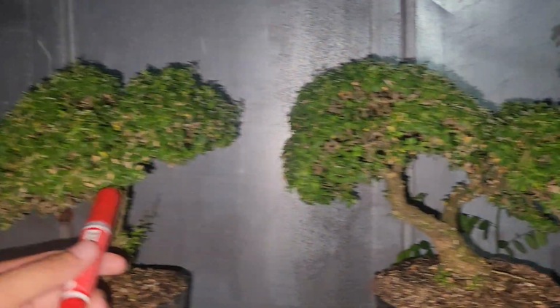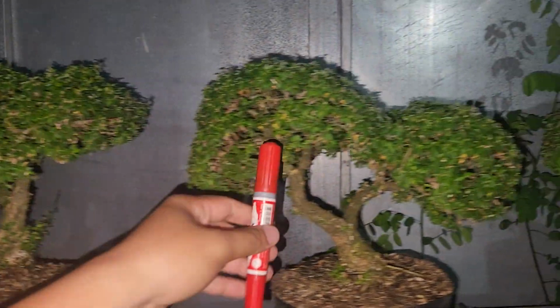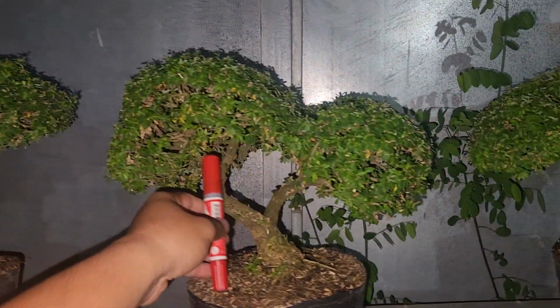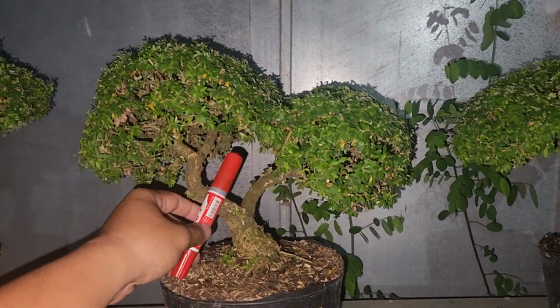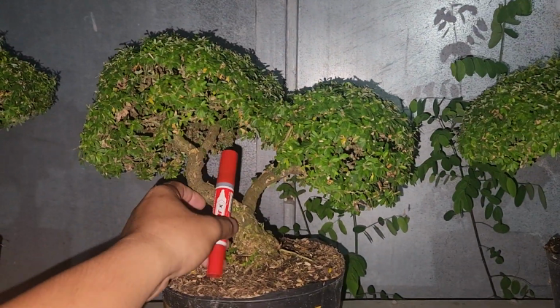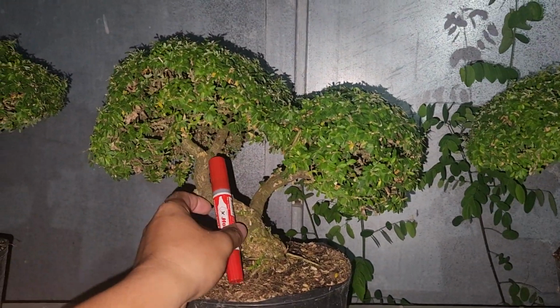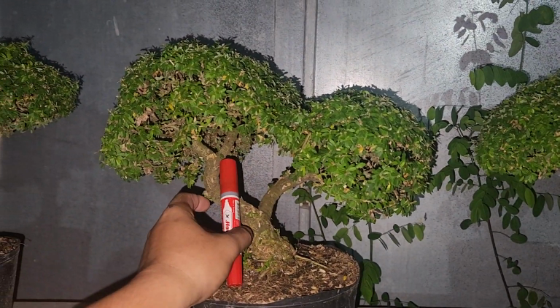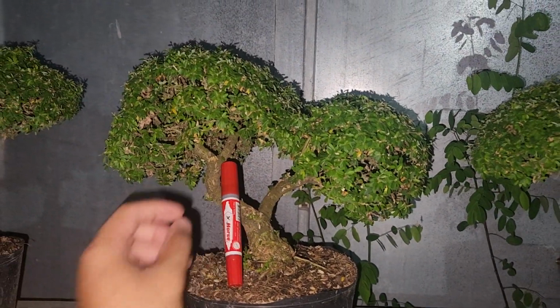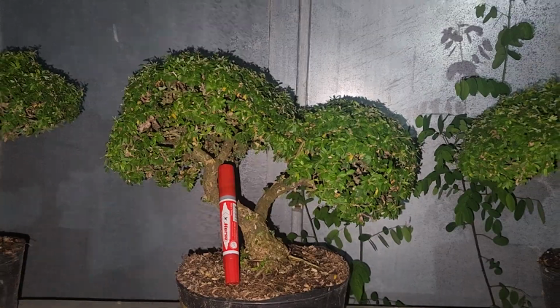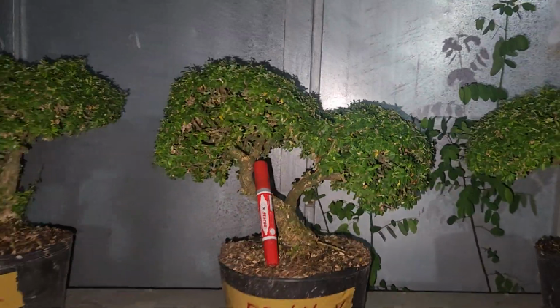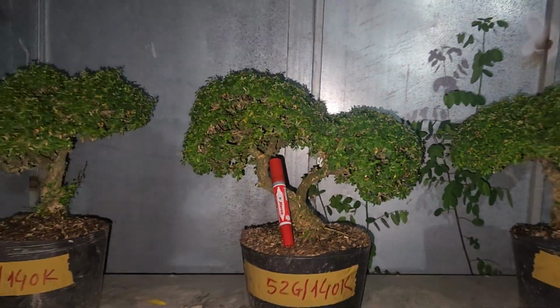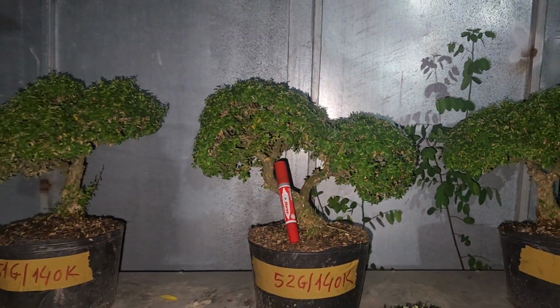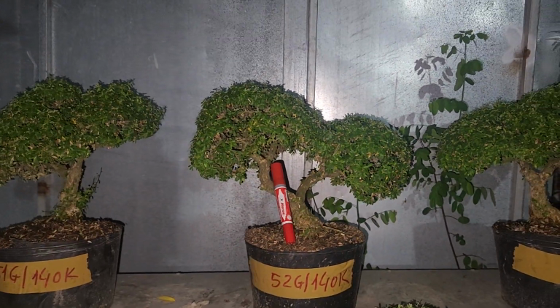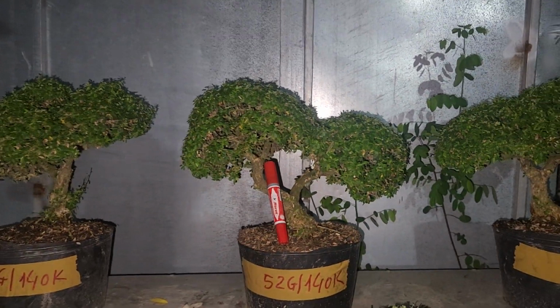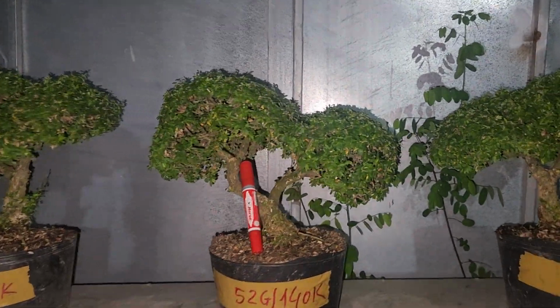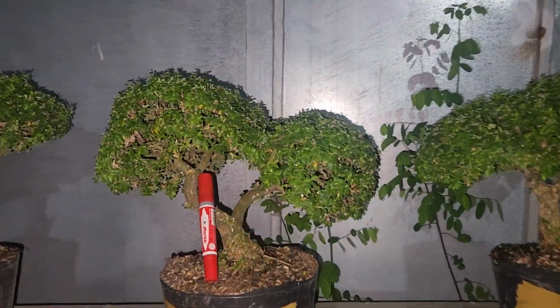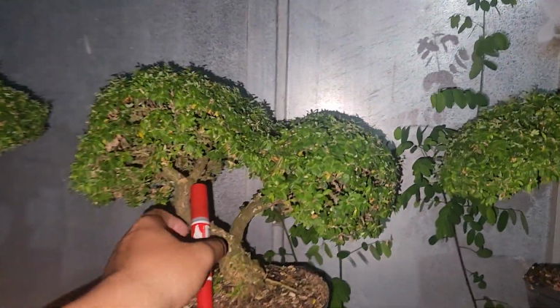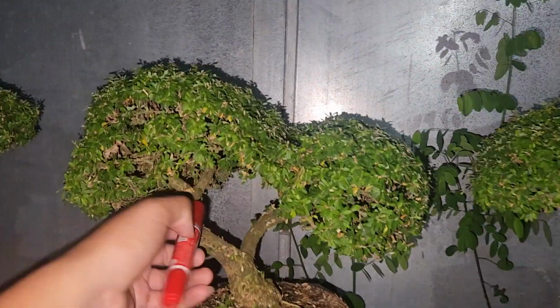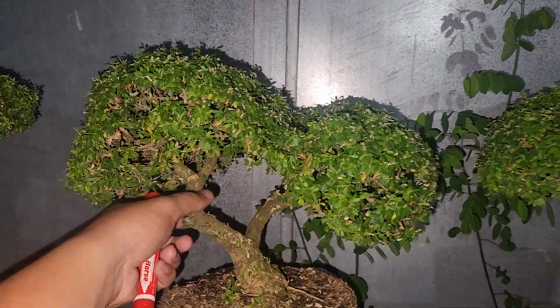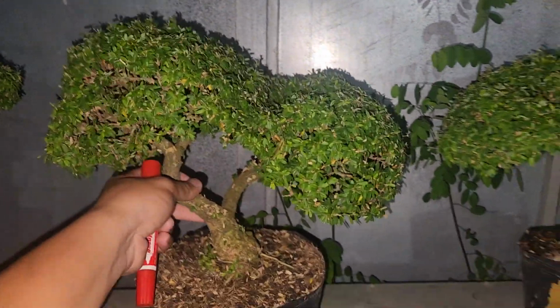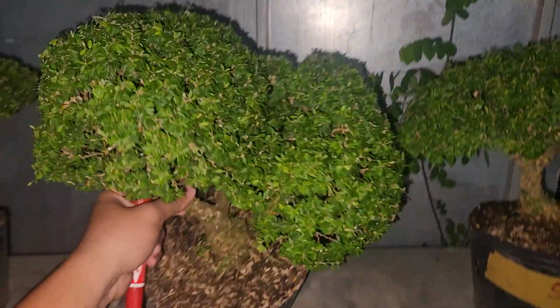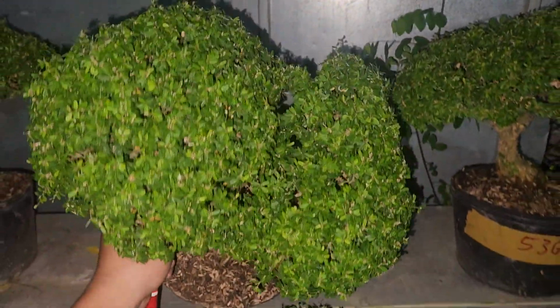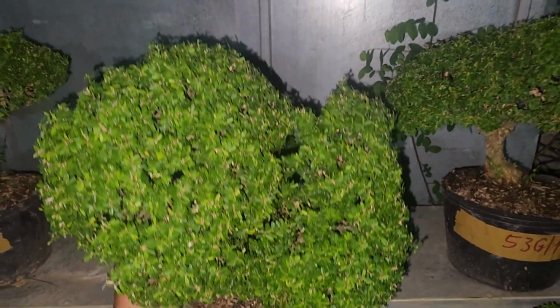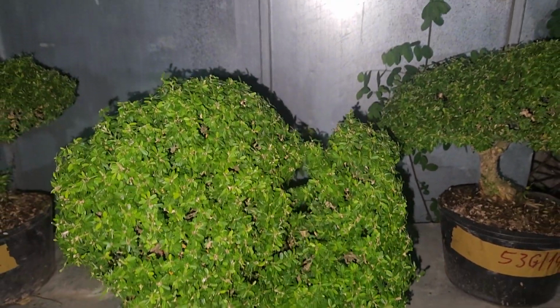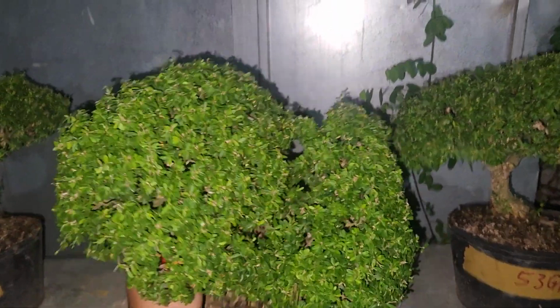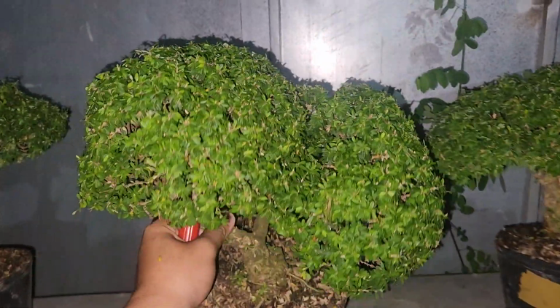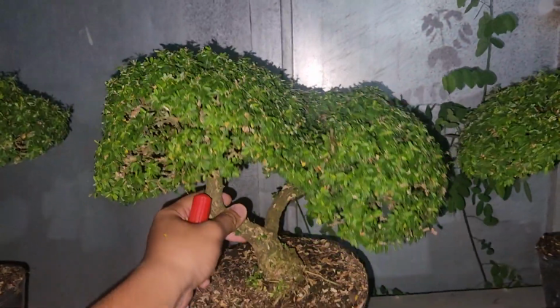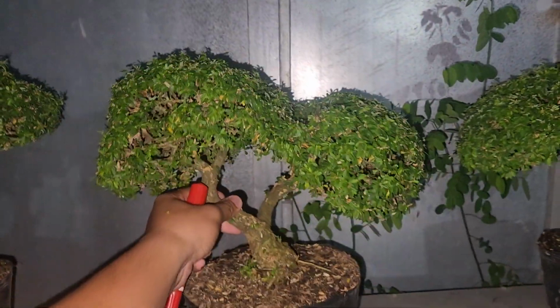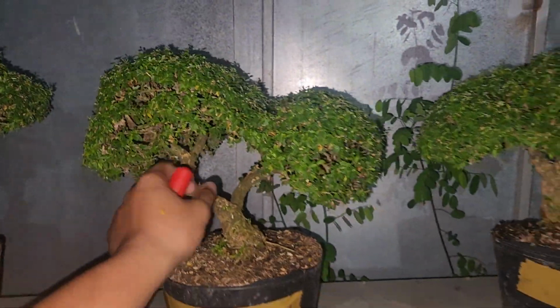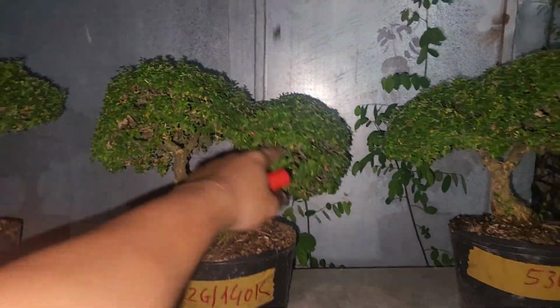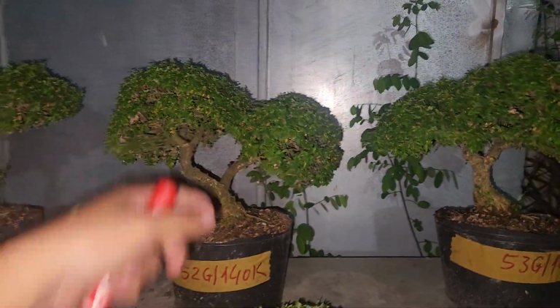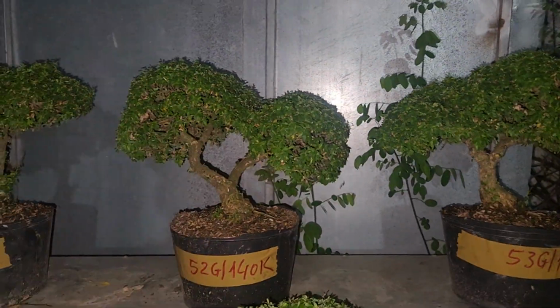Tiếp theo là mã số 52, giá 140.000. Cây này 2 thân rất là đặc biệt, 1 gốc nhưng lên 2 thân có duyên. Tàn bên này nó tròn.